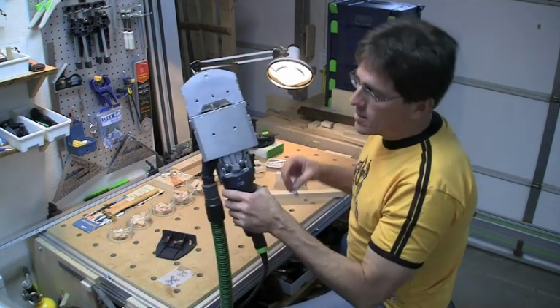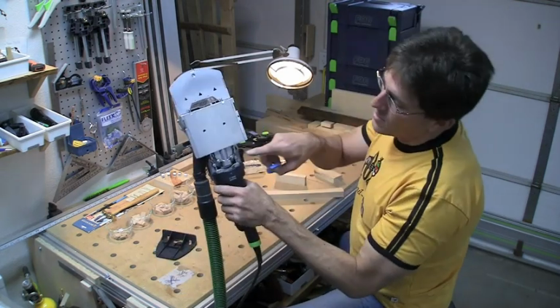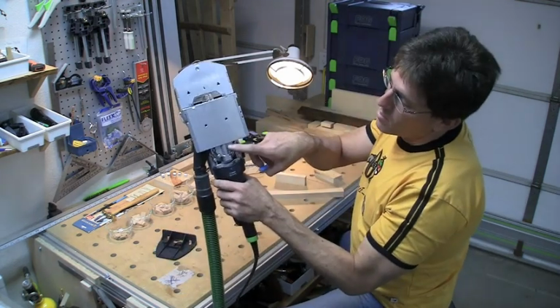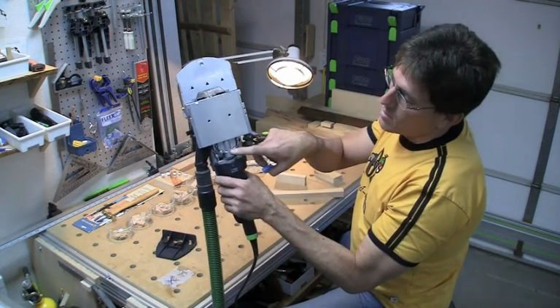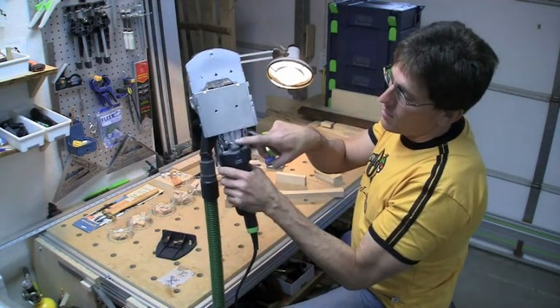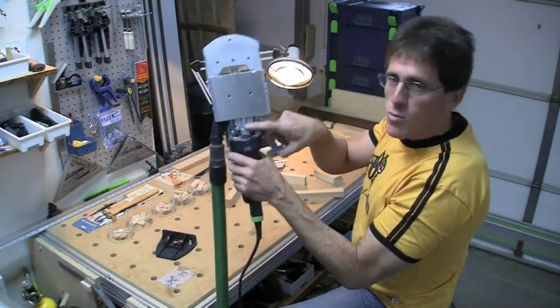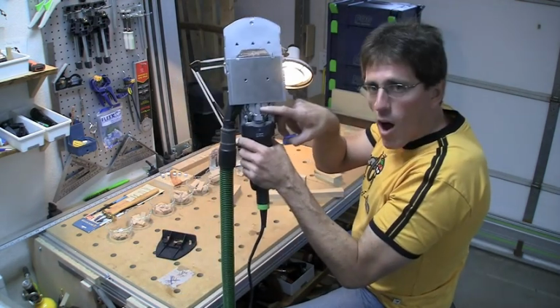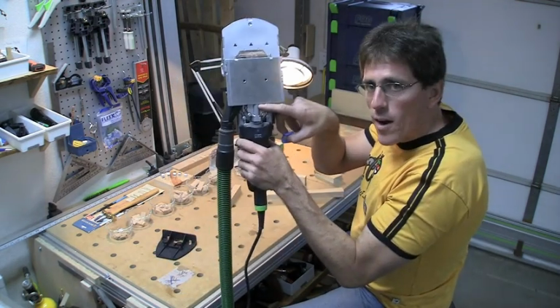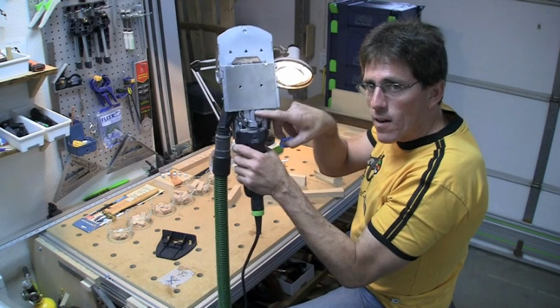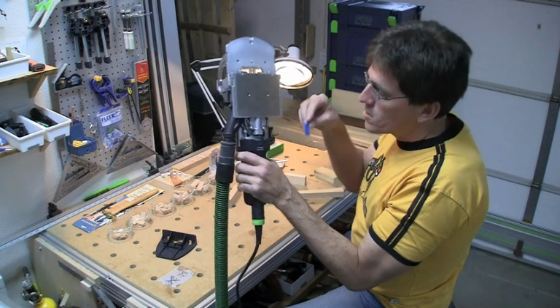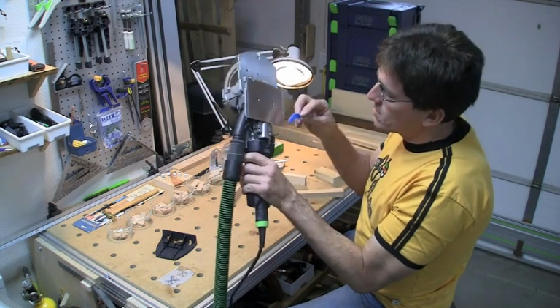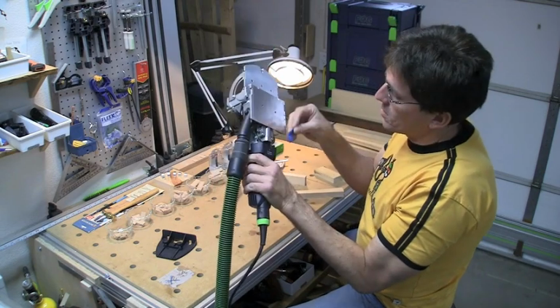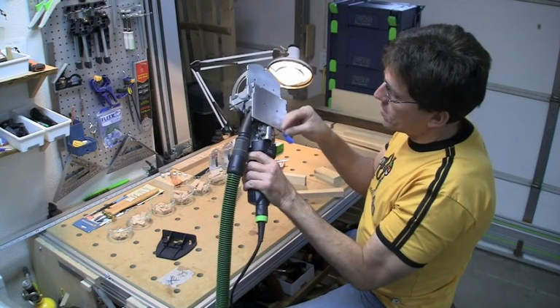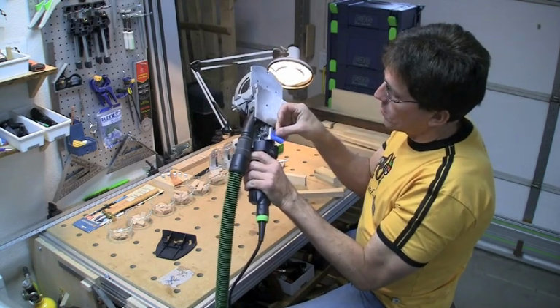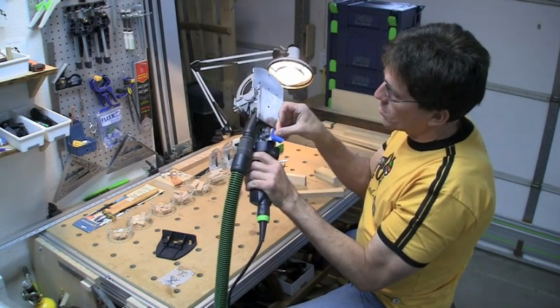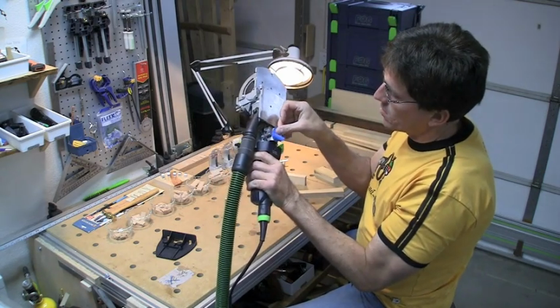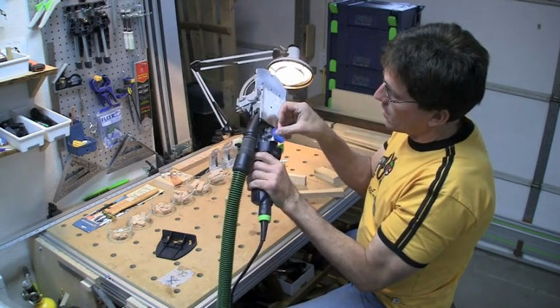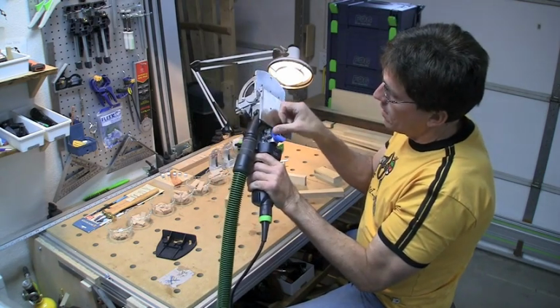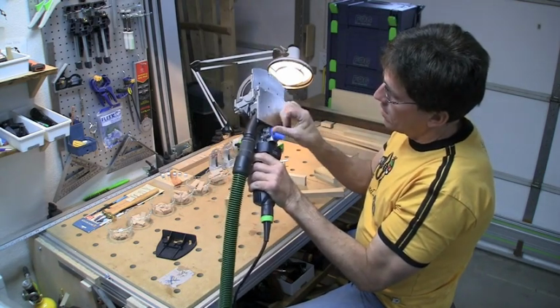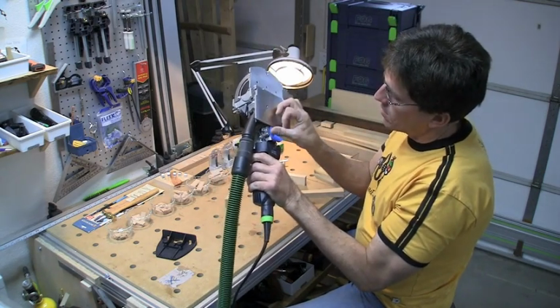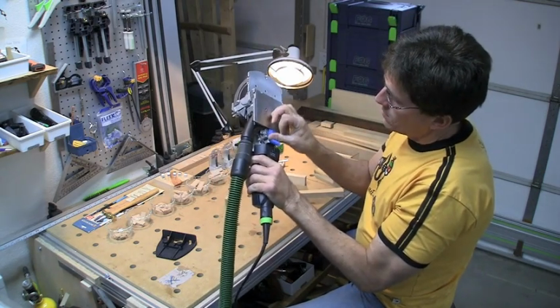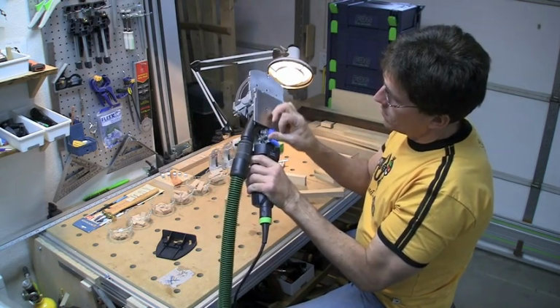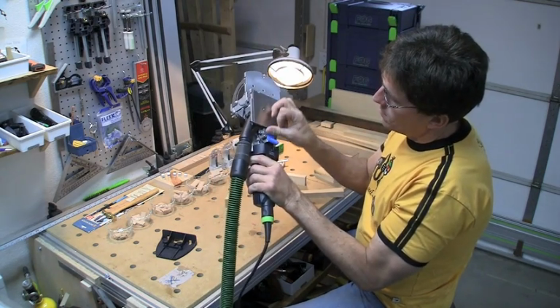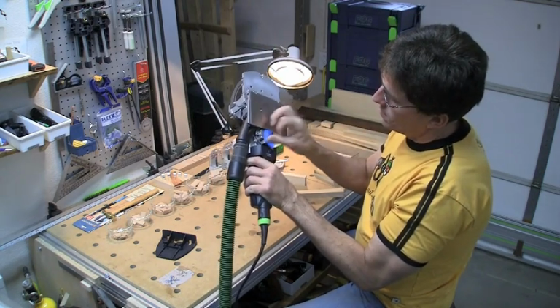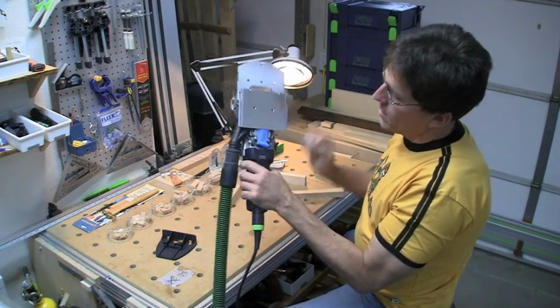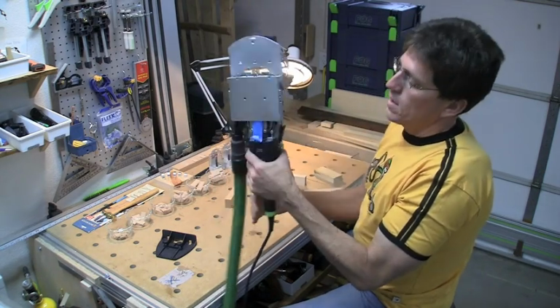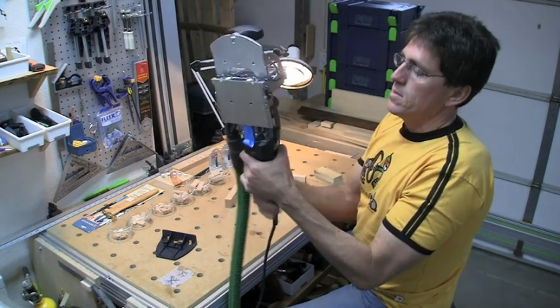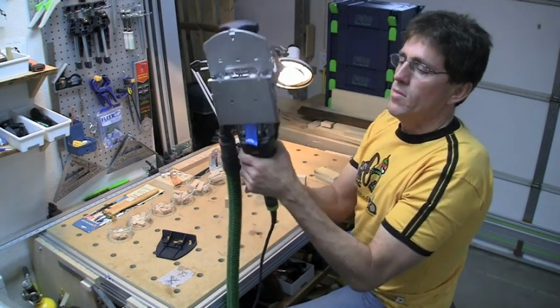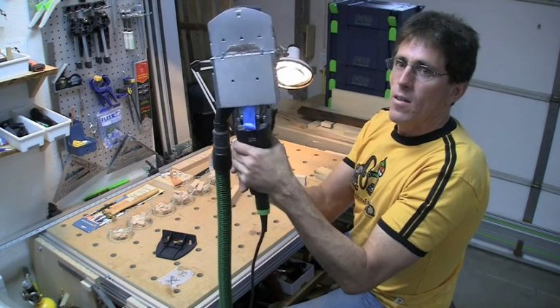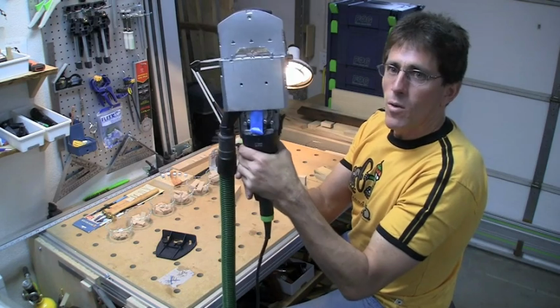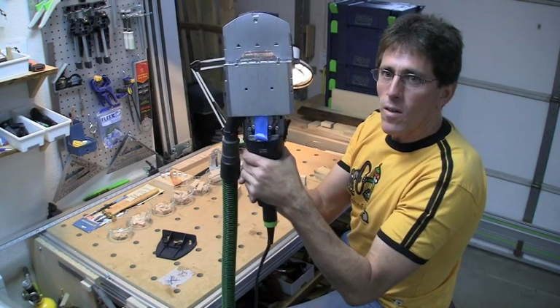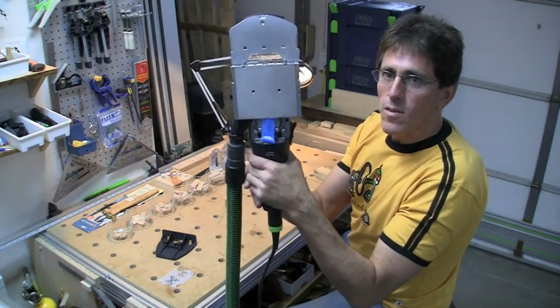I'm going to put a little piece of tape on this rod so you can see what the oscillating motion looks like when I run this.